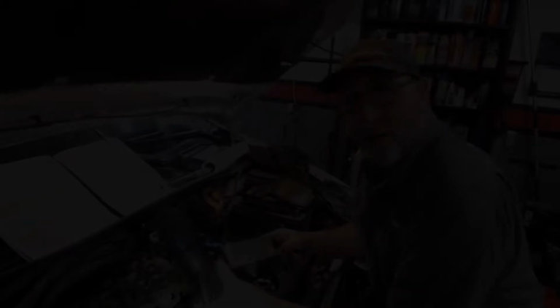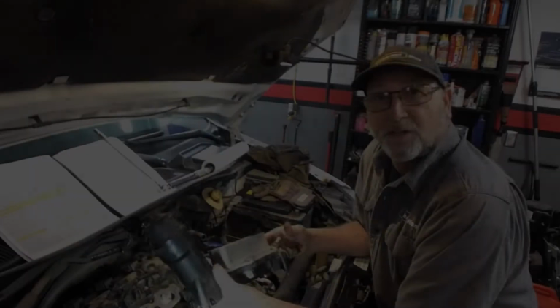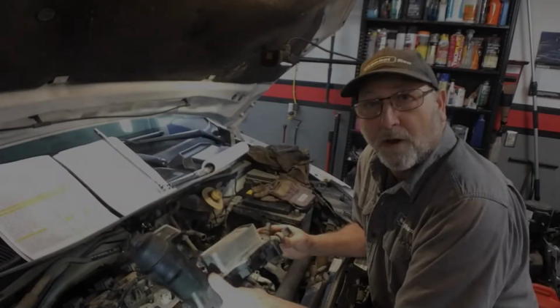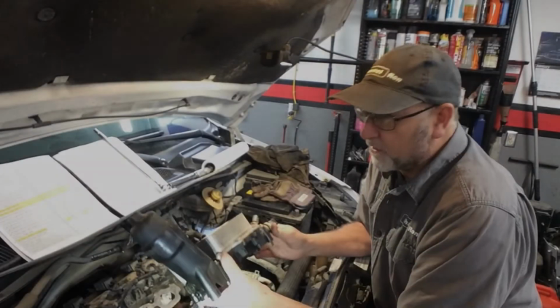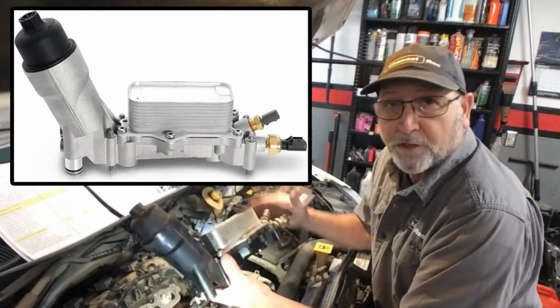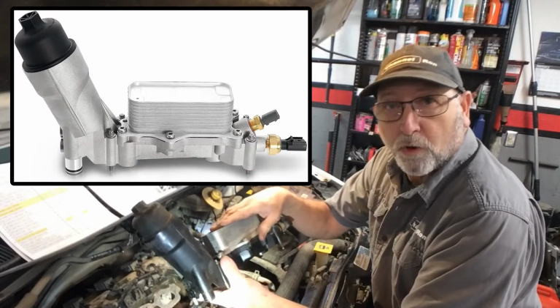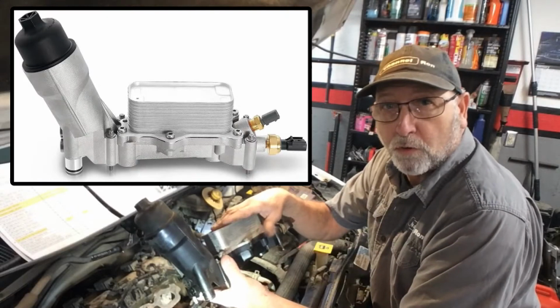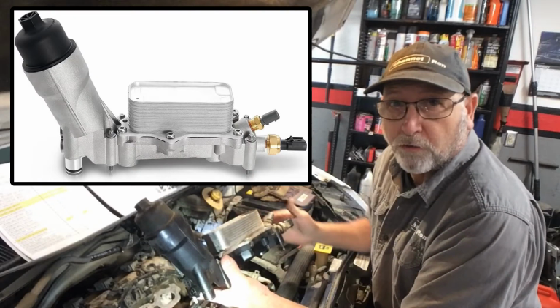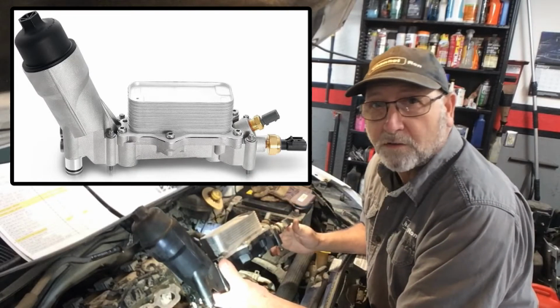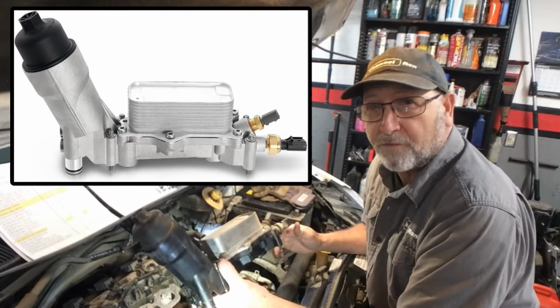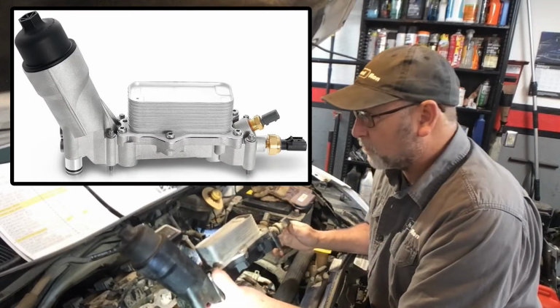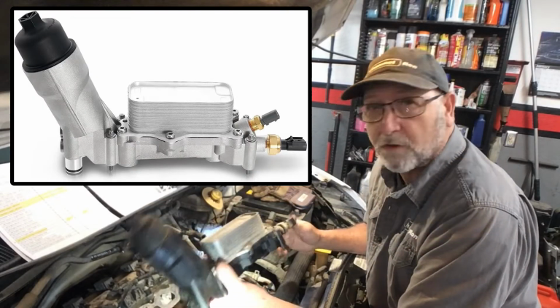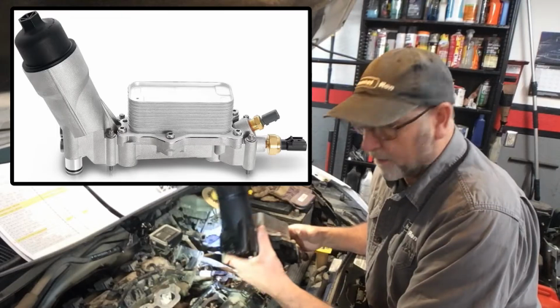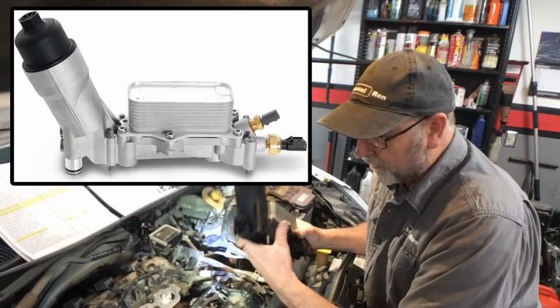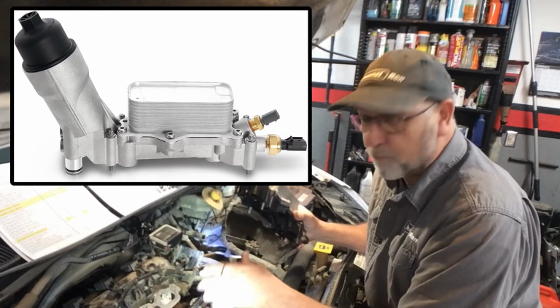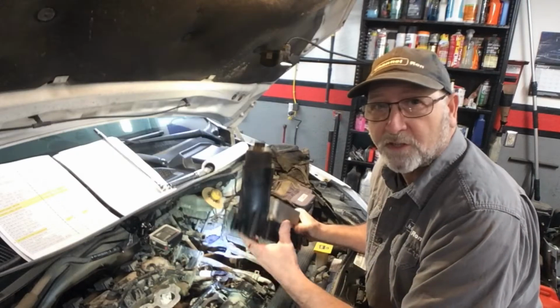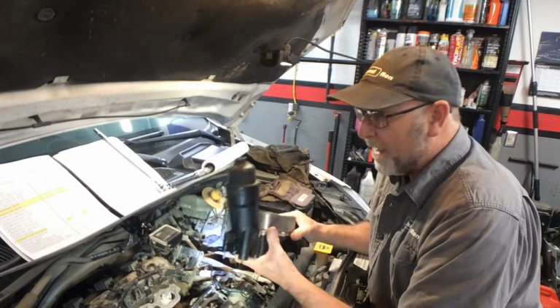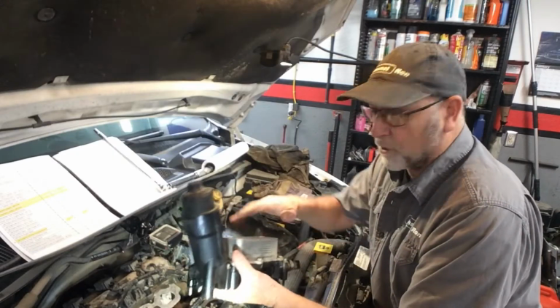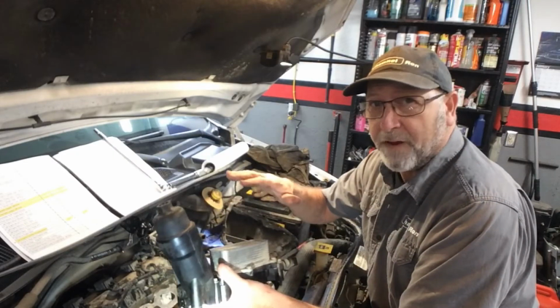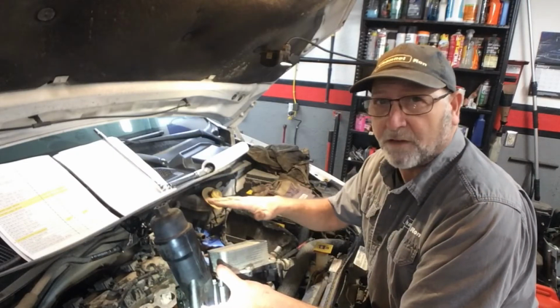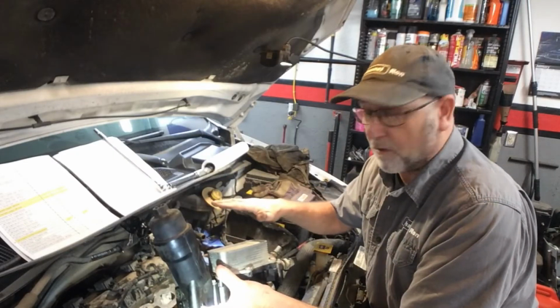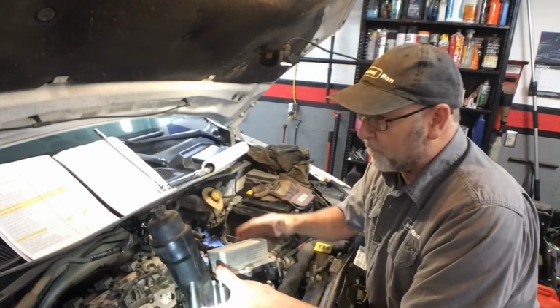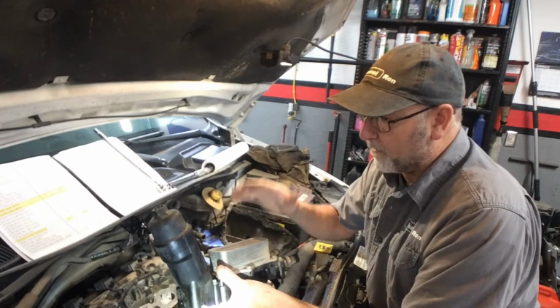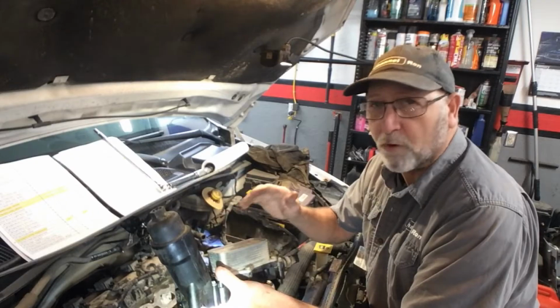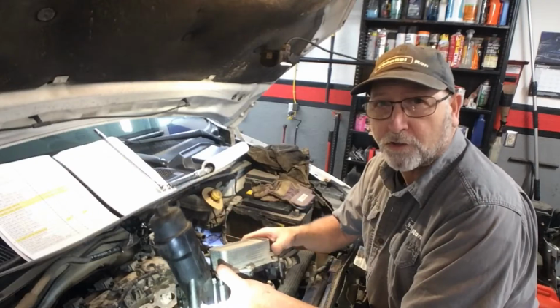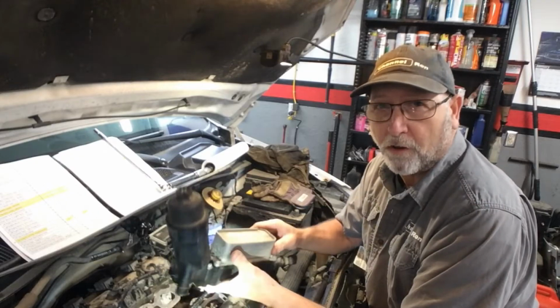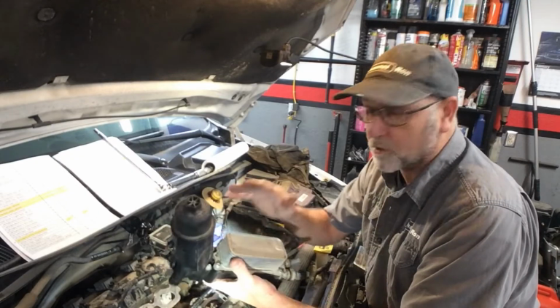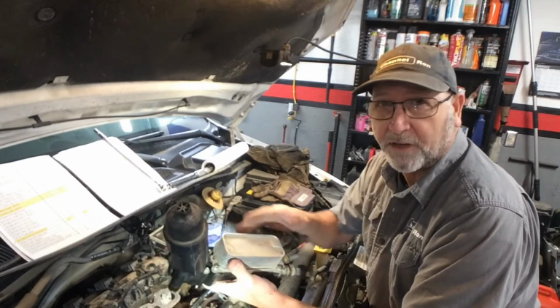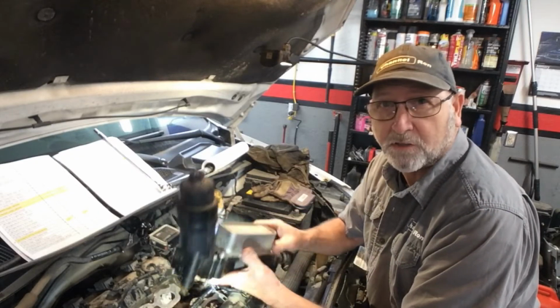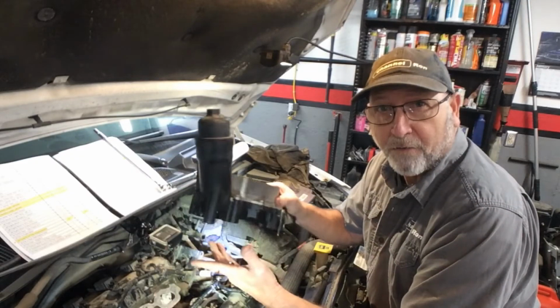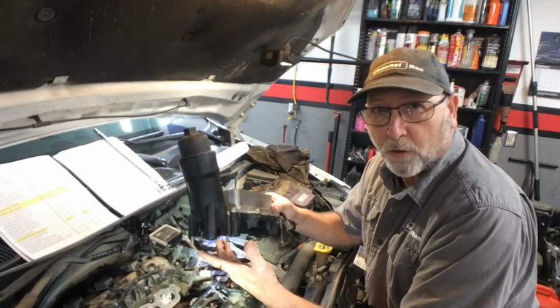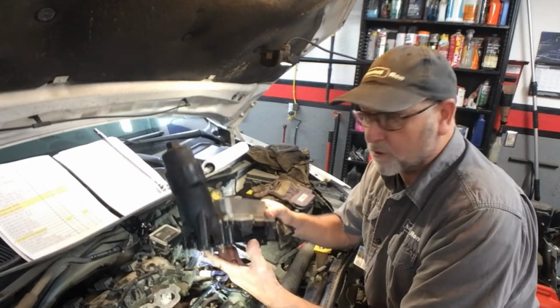Welcome back to Channel On. I just got done replacing the oil cooler on a 2015 Chrysler Caravan 3.6, and there are a lot of fantastic films out there but none of them really concentrate on the torque specifications for the oil cooler itself.